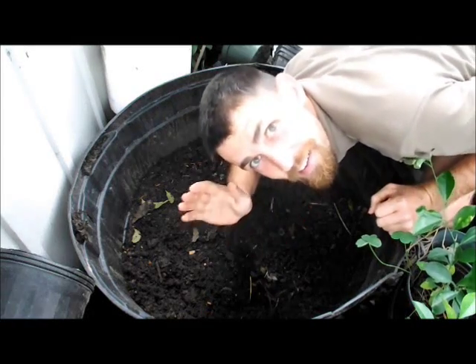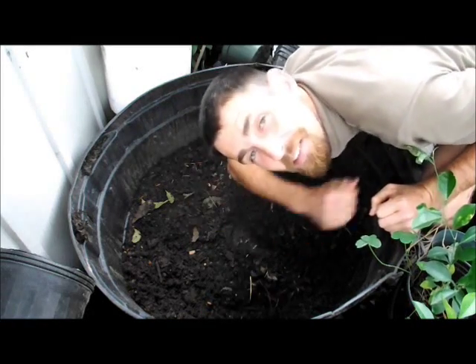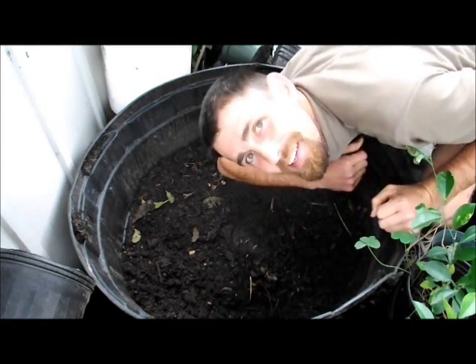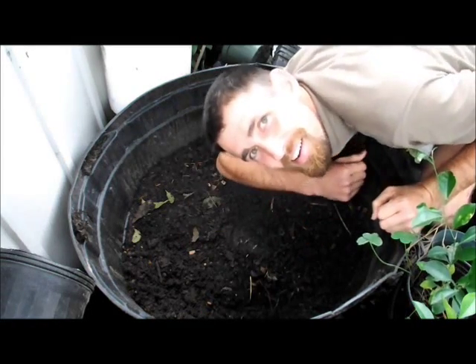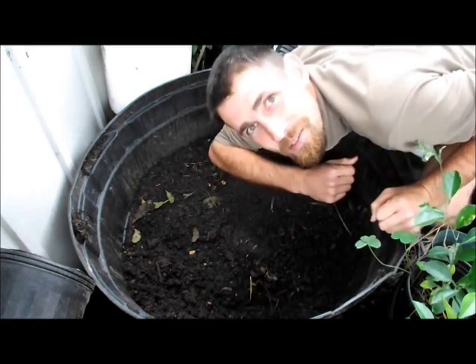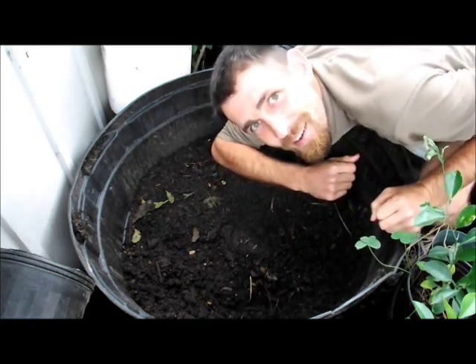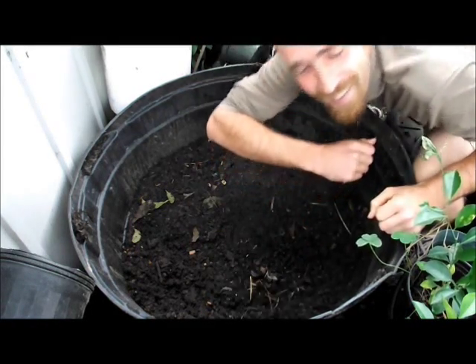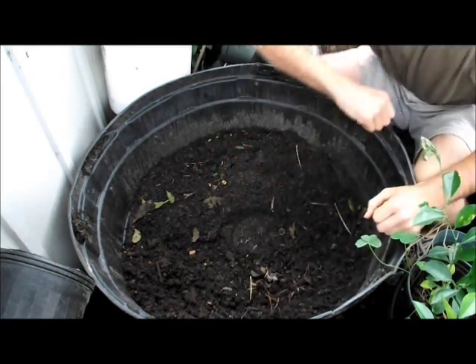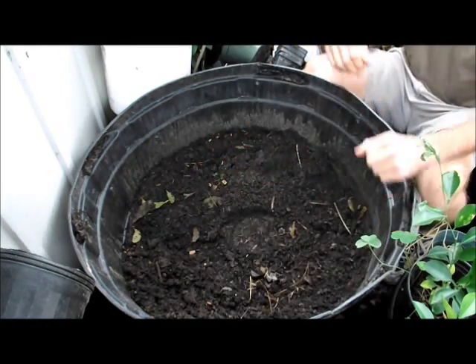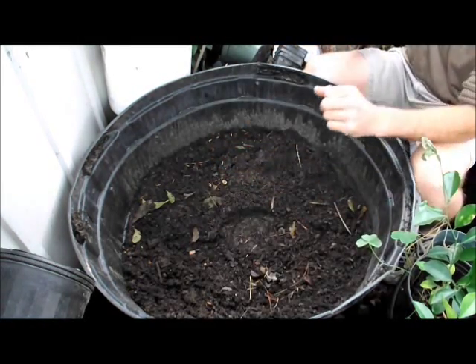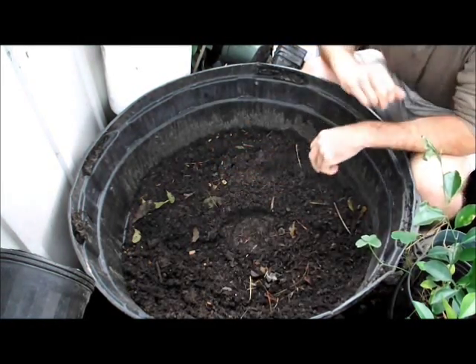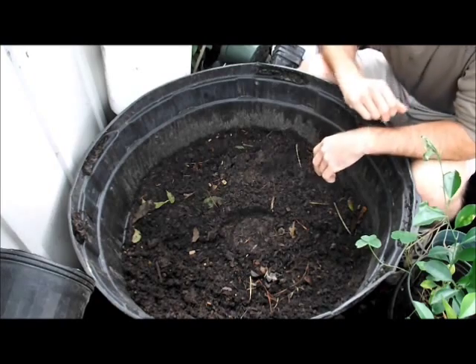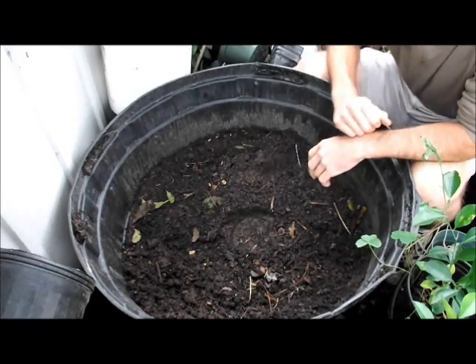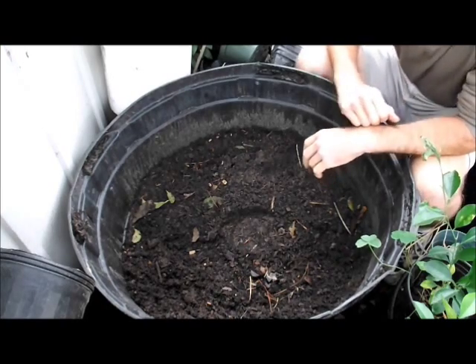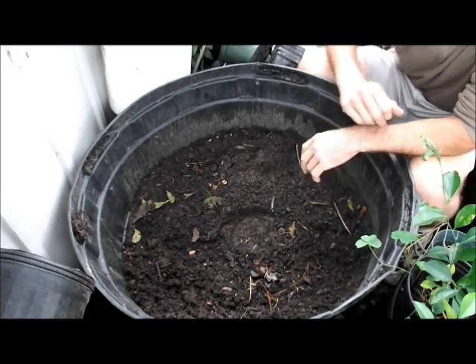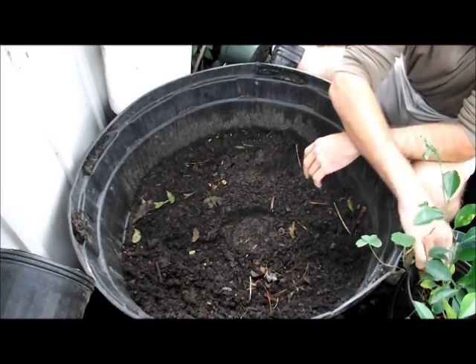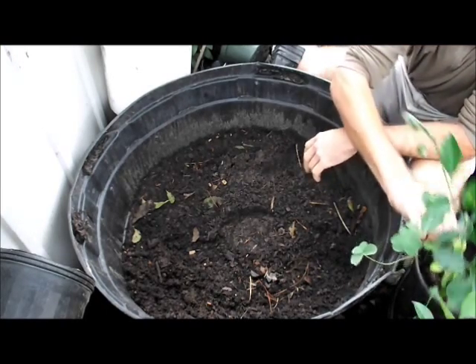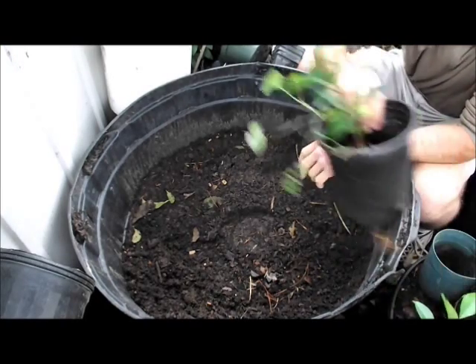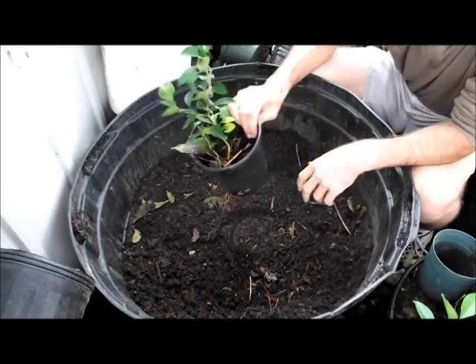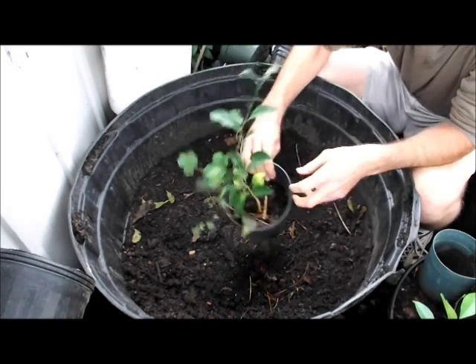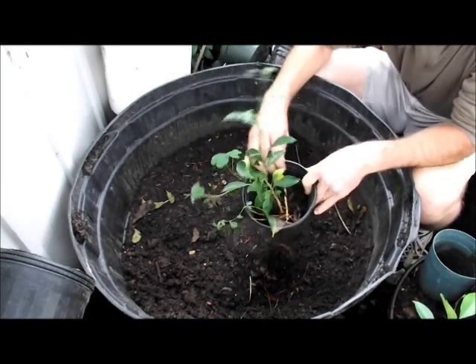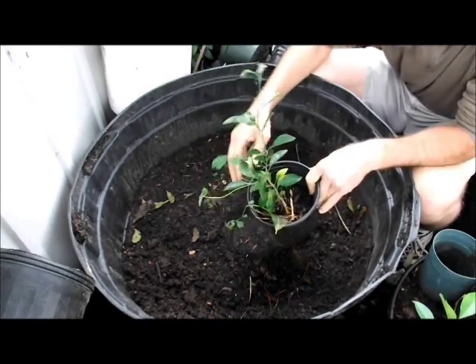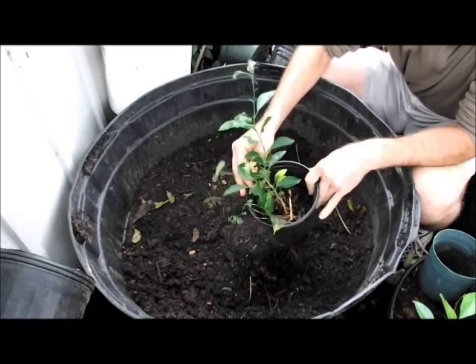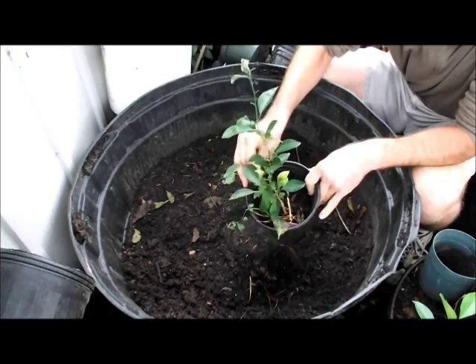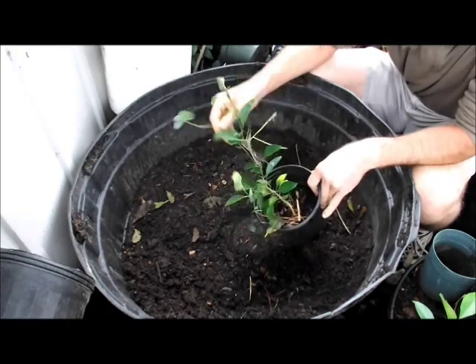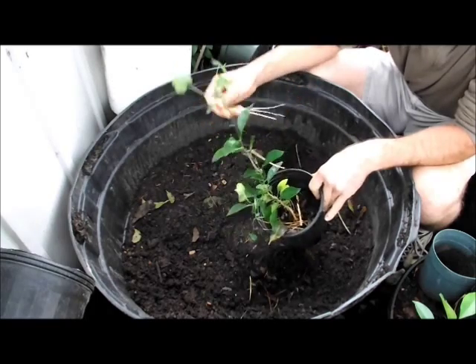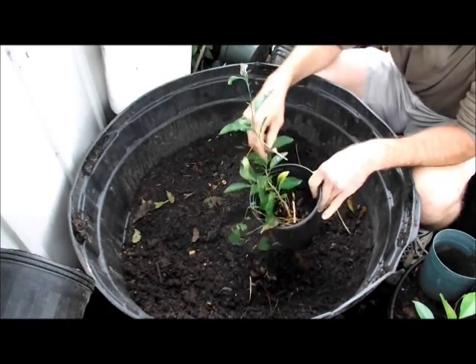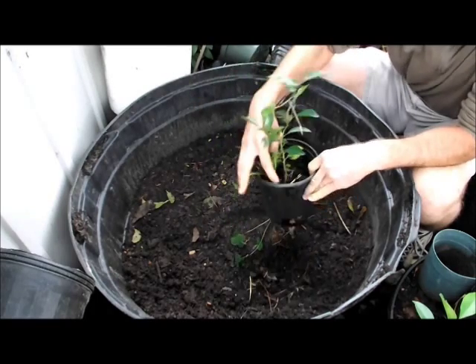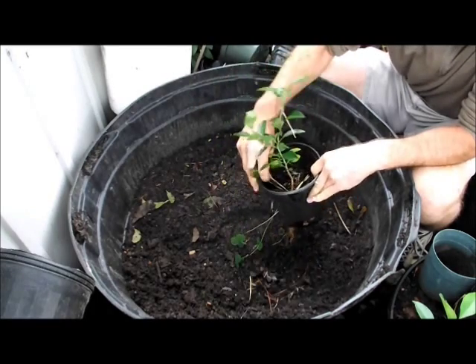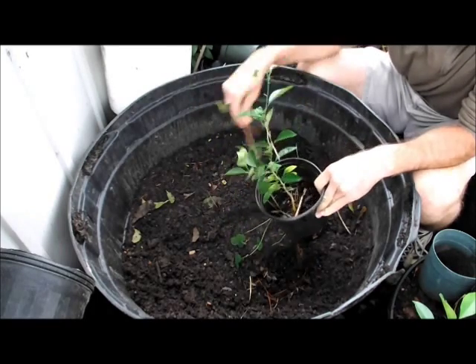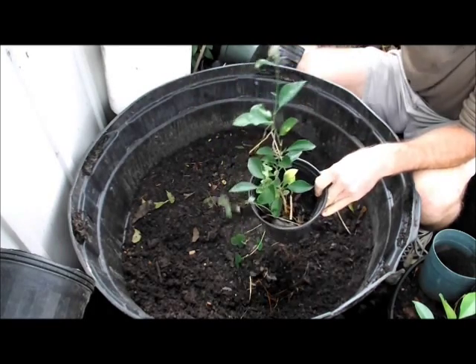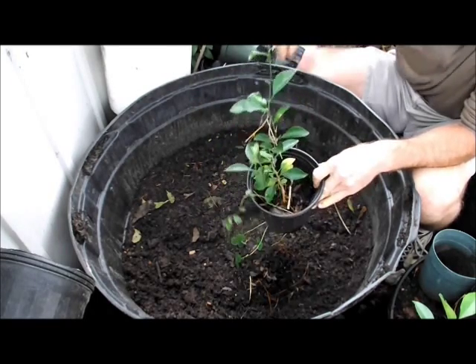Hi you guys, Mickey here. Hope you're doing well. I decided to make a video. I'm potting on some citrus, and this video is actually about worms.